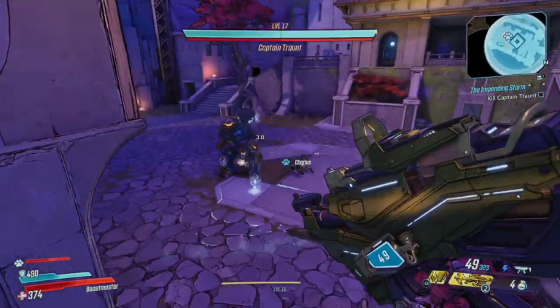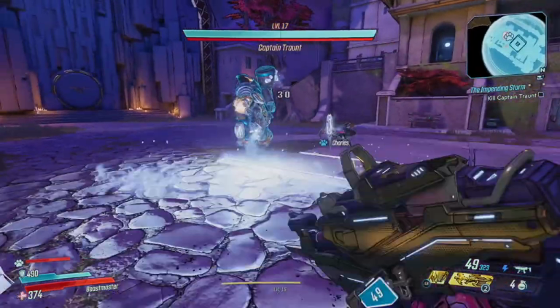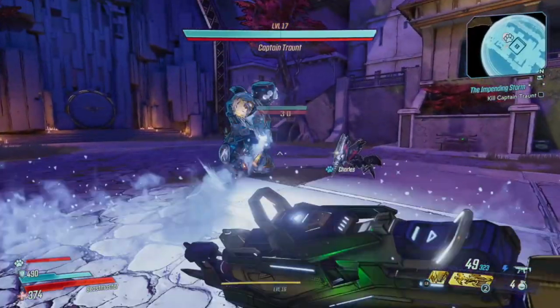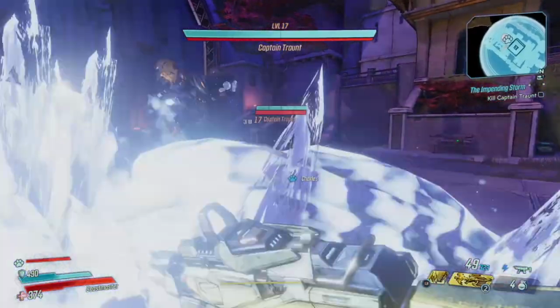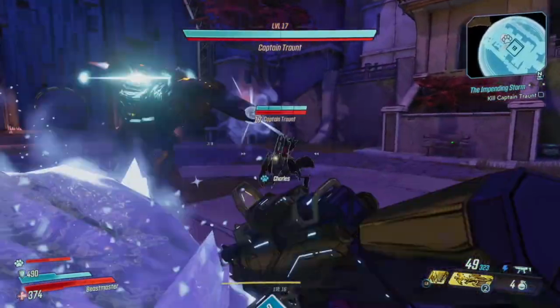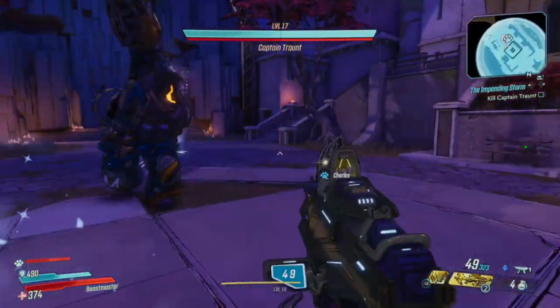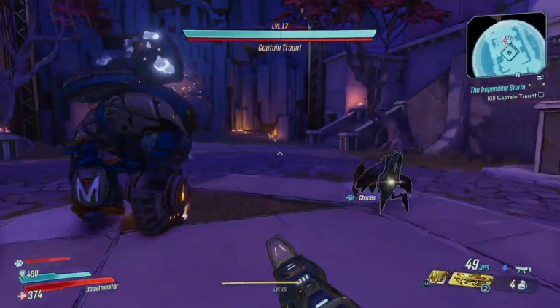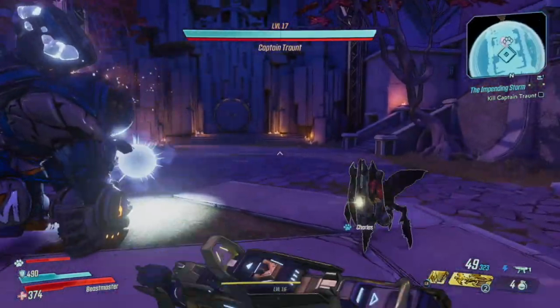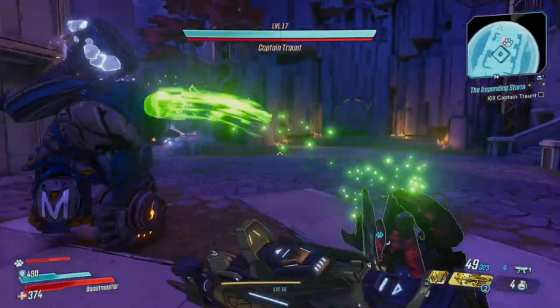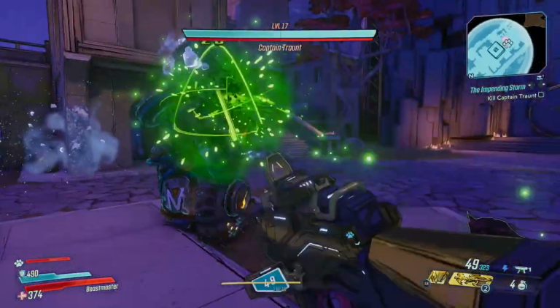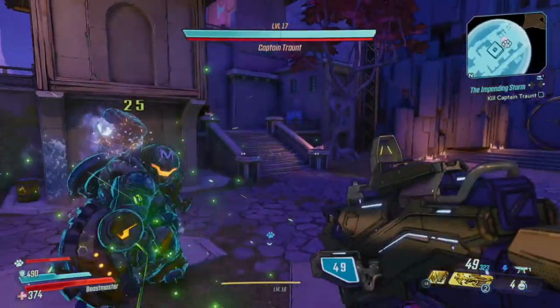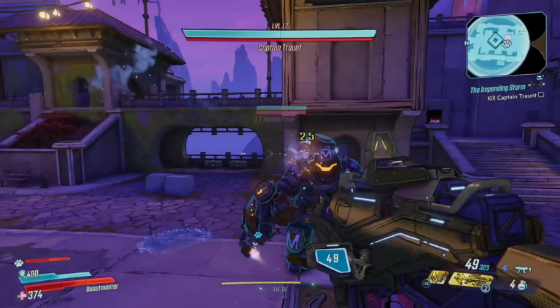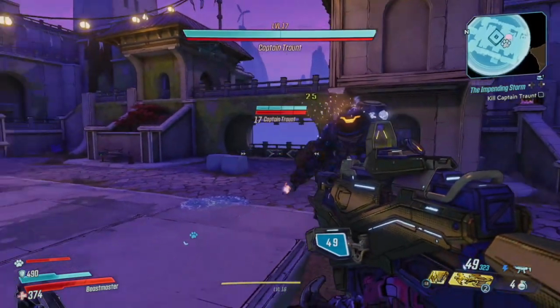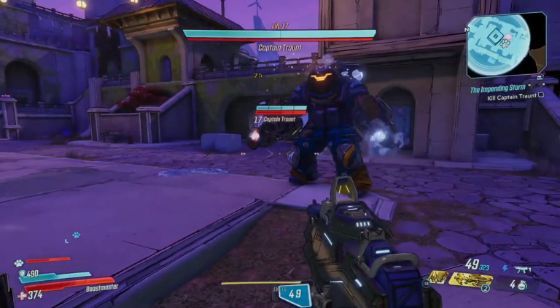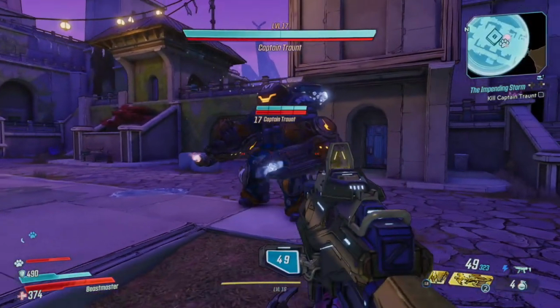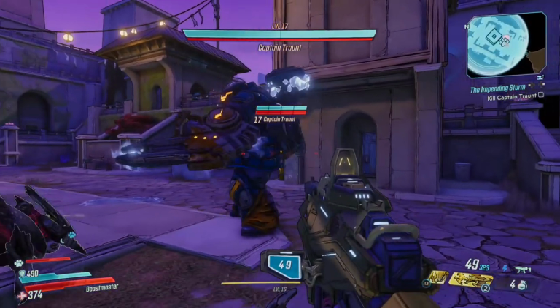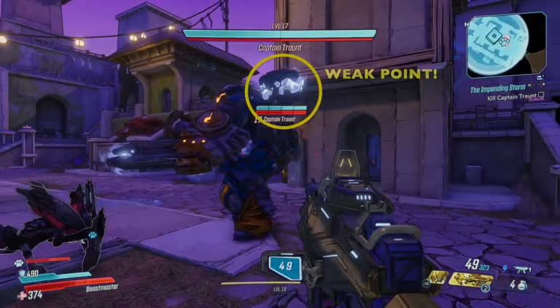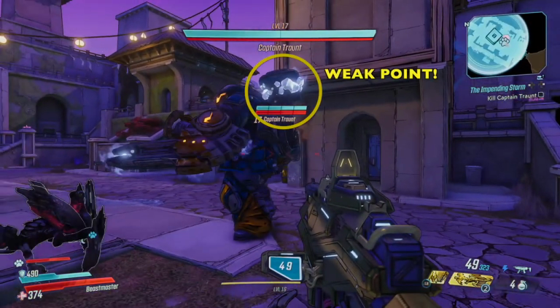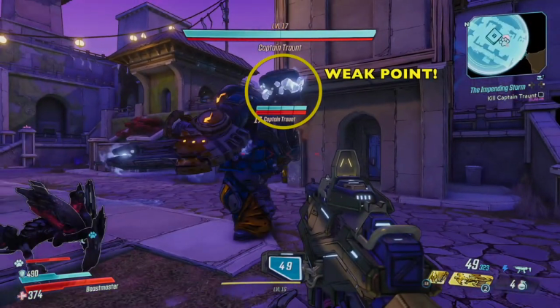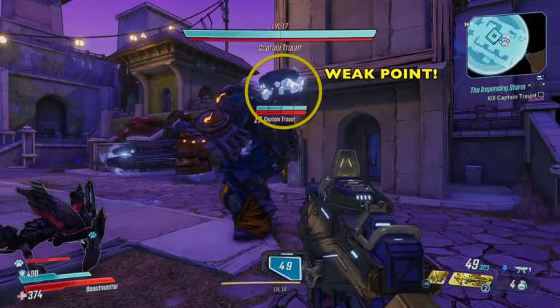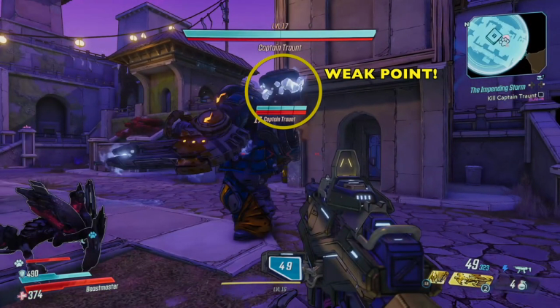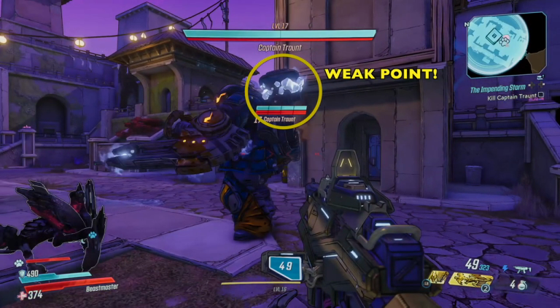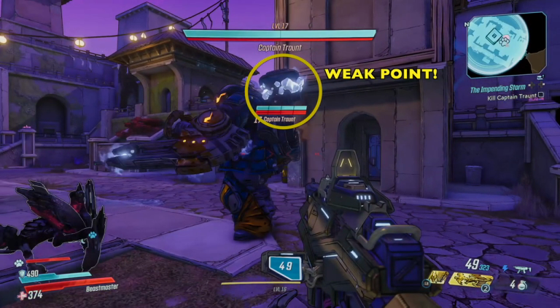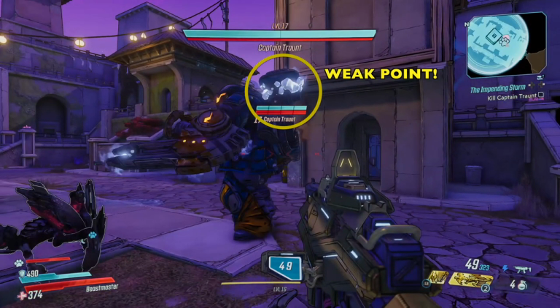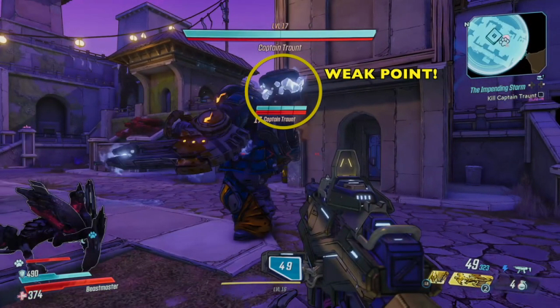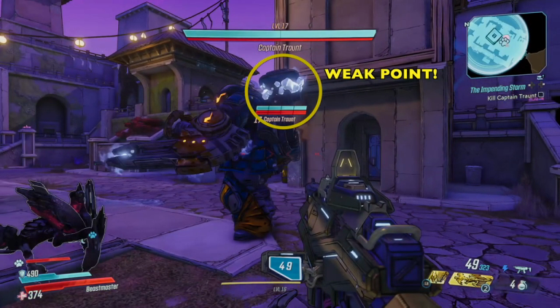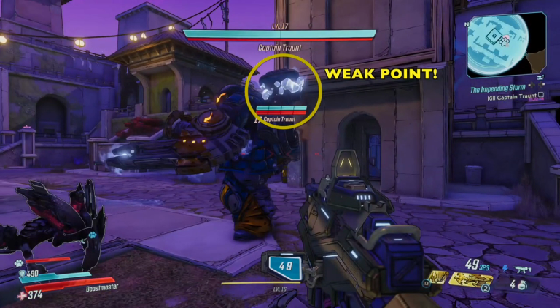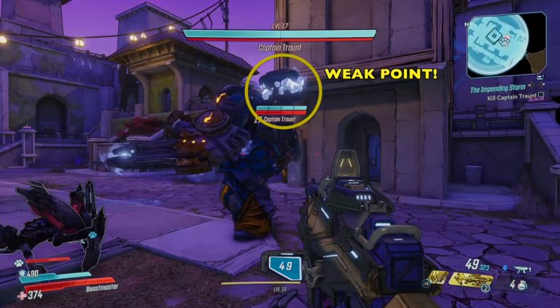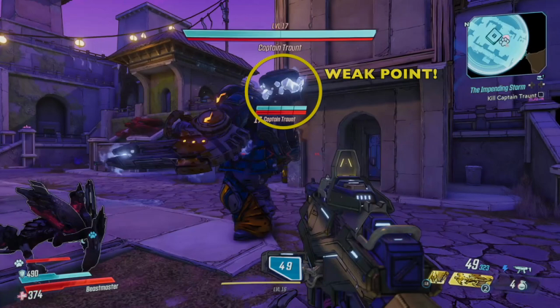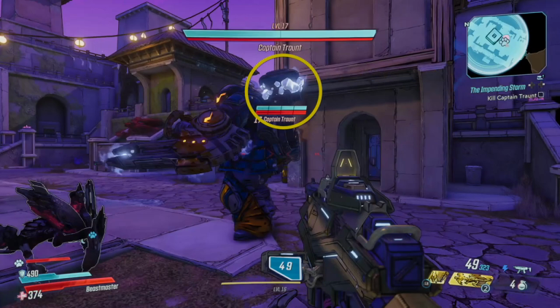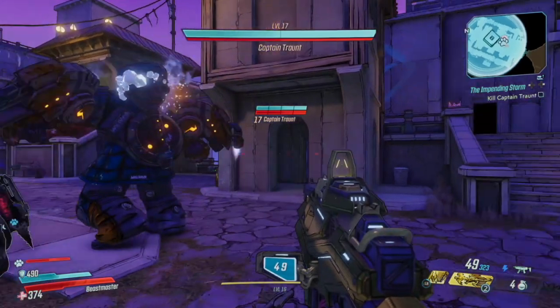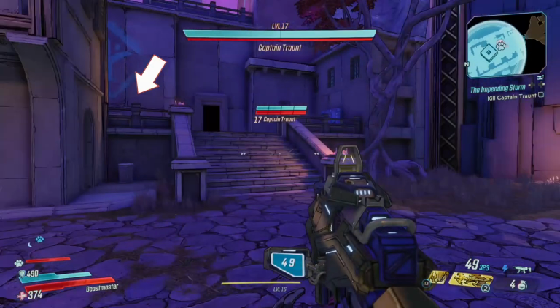Let me see if I can get closer so you can take a look at the generator on his shoulder — right there. That's his weak point, and his head is right next to that weak point.